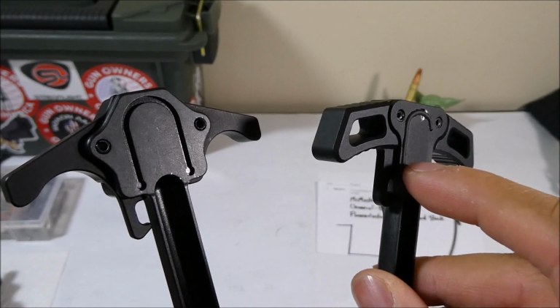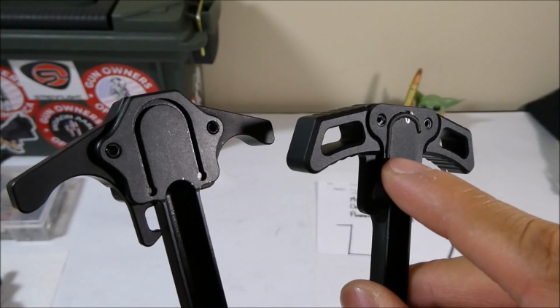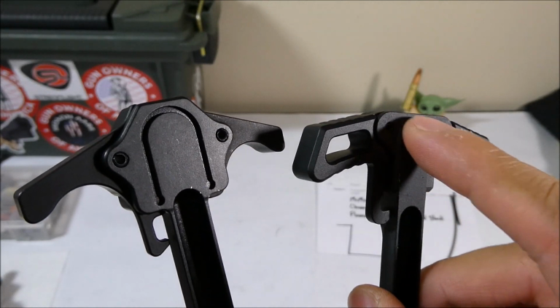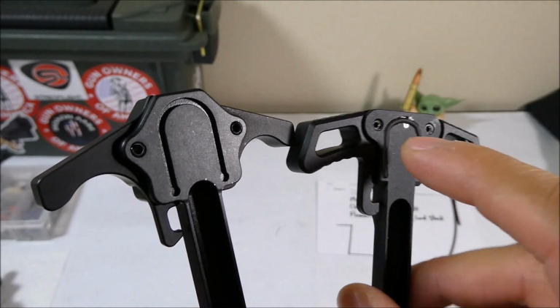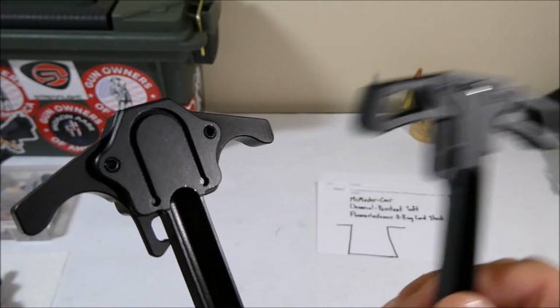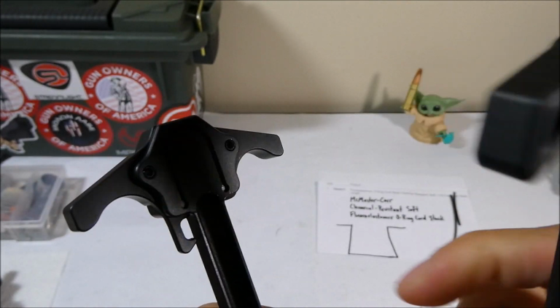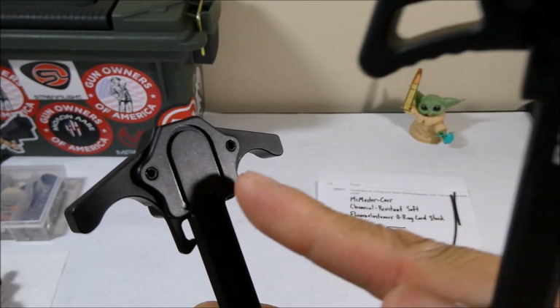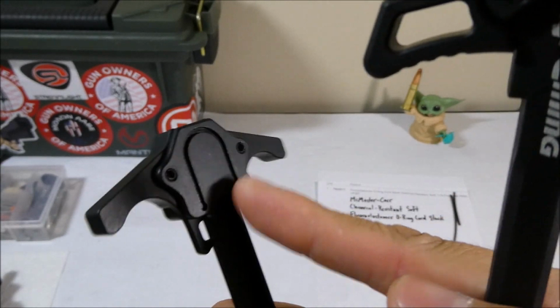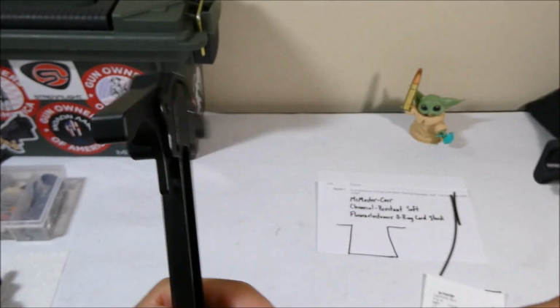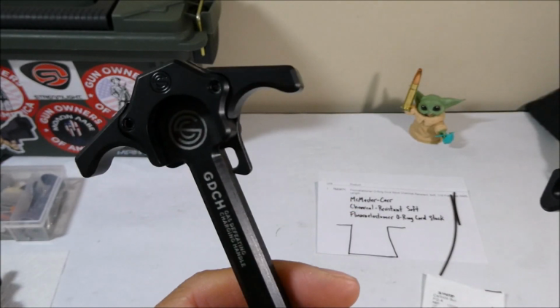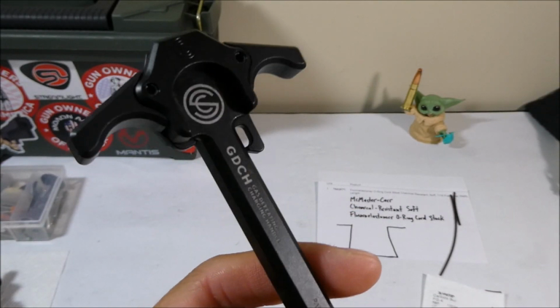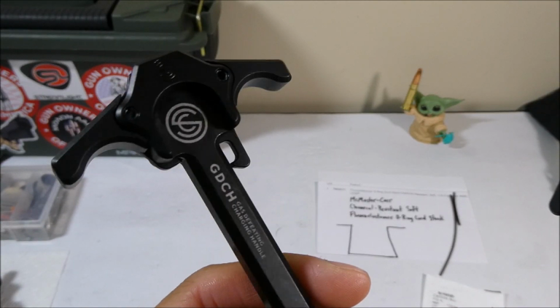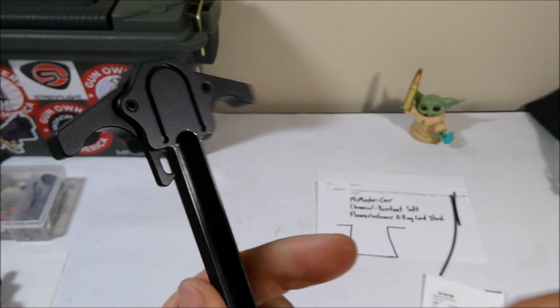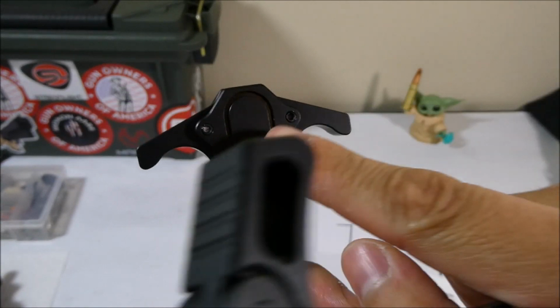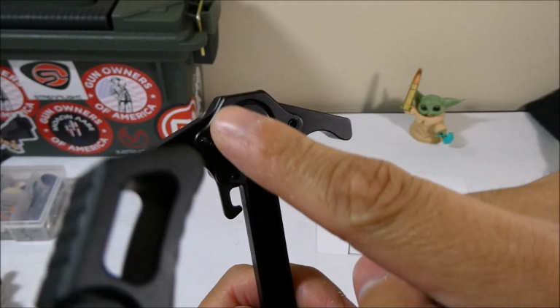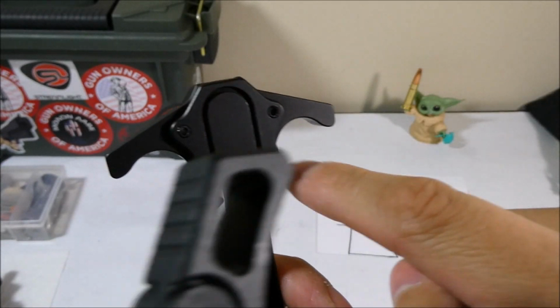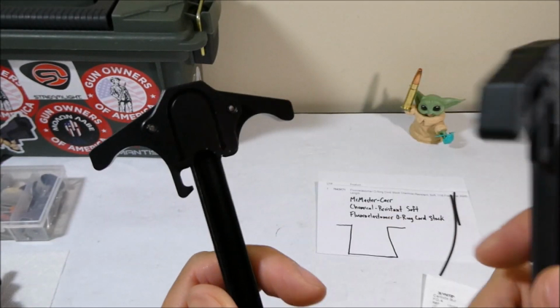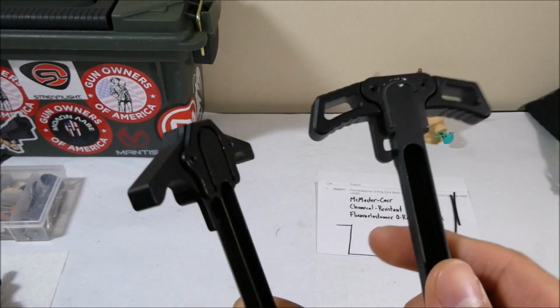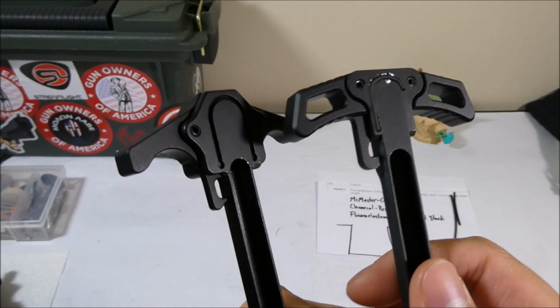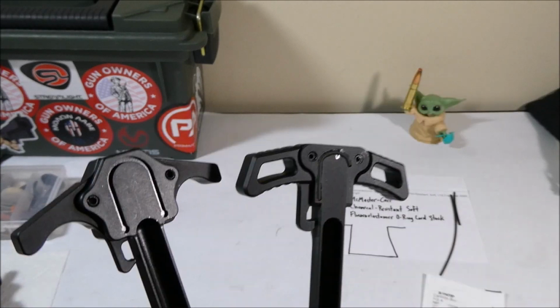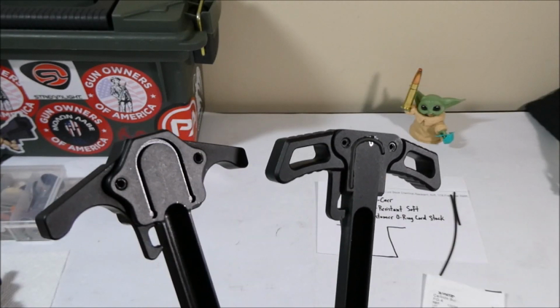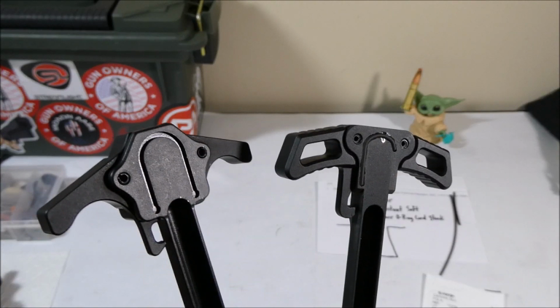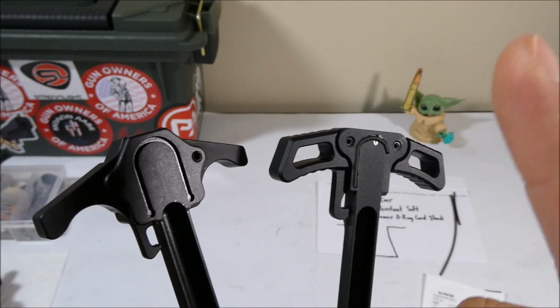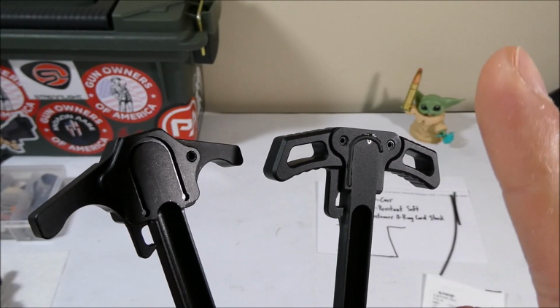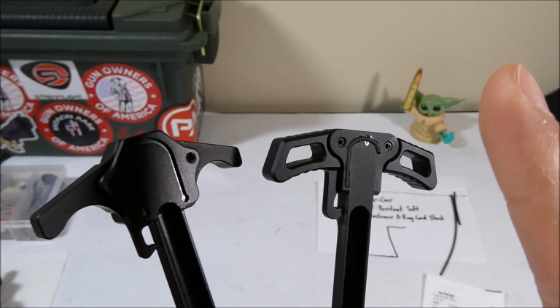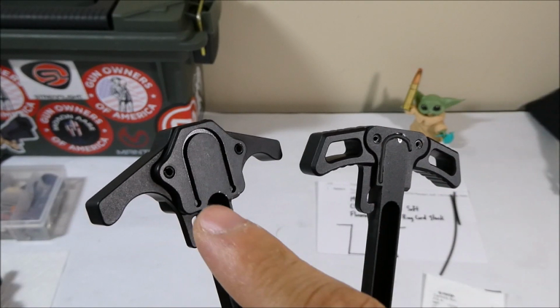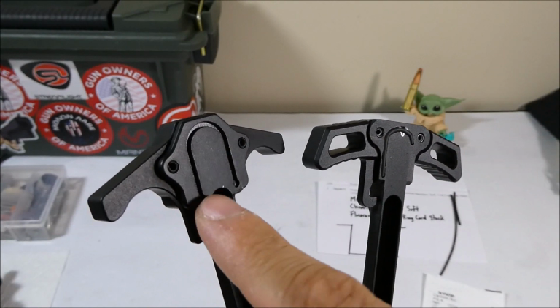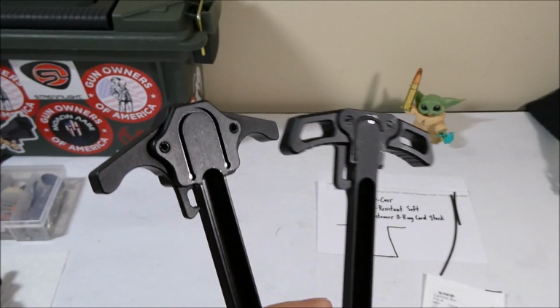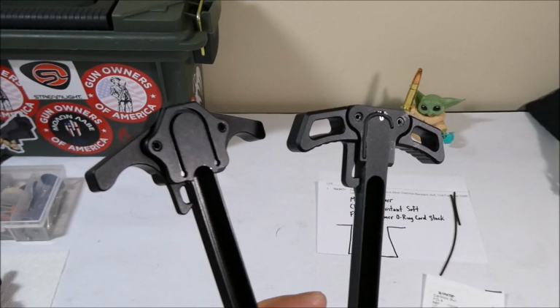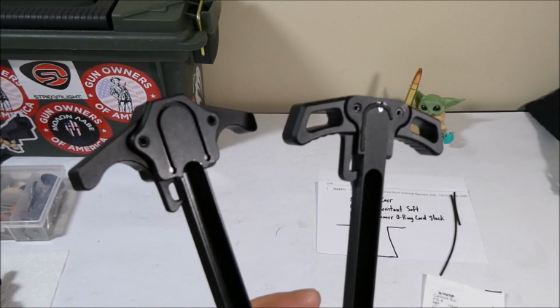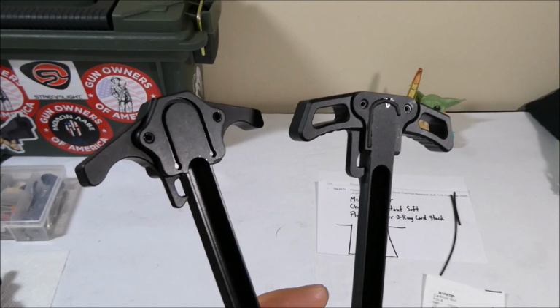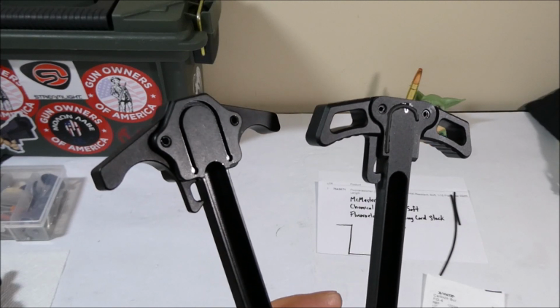I put a little gasket in here, just like how the Silencer Co gas-defeating charging handle uses a gasket to seal off the back end of your AR. If you don't know what I'm talking about, here's a link to my review video on the Silencer Co gas-defeating charging handle.